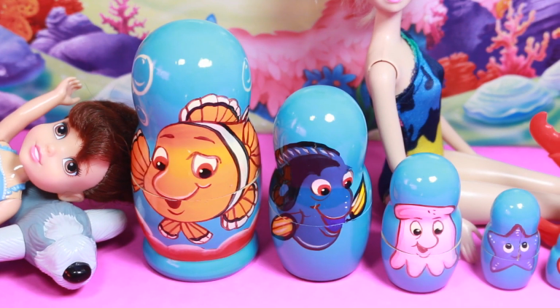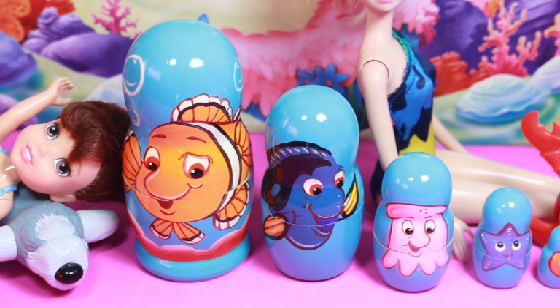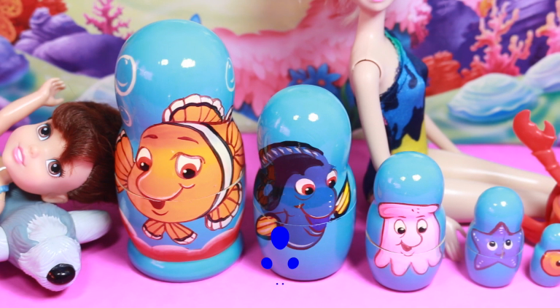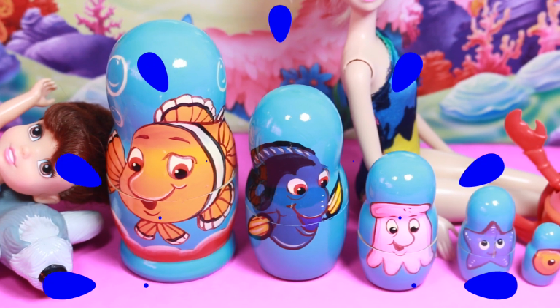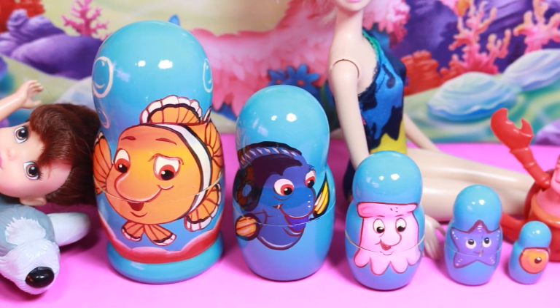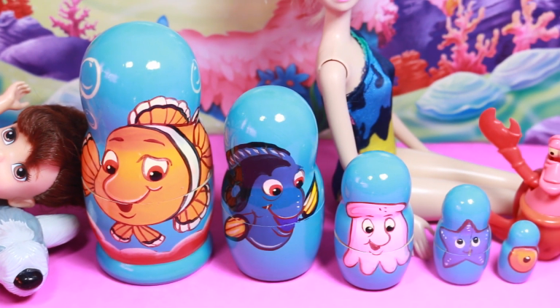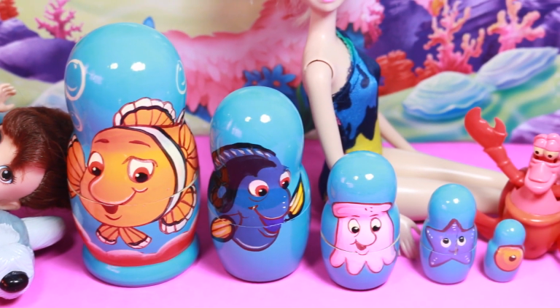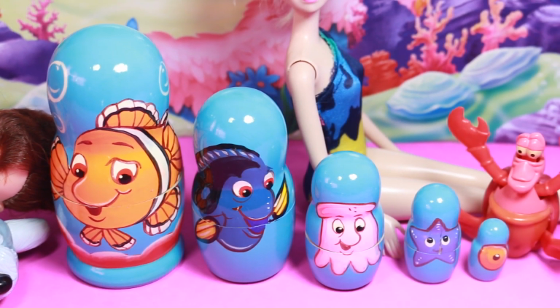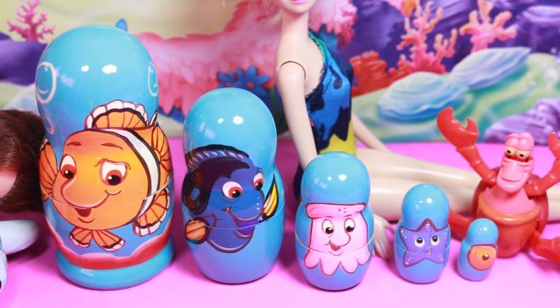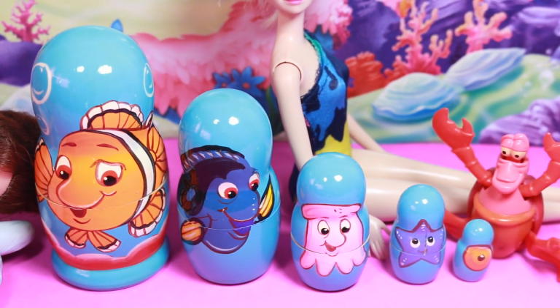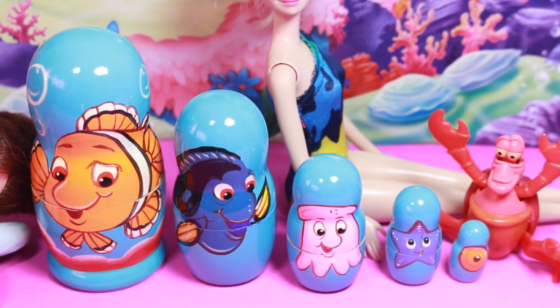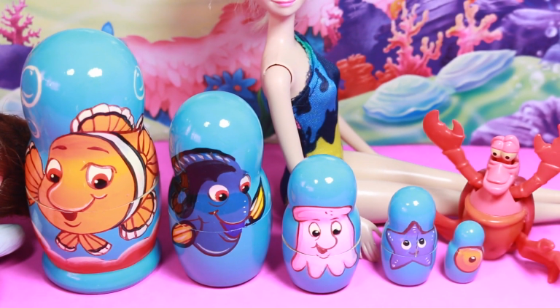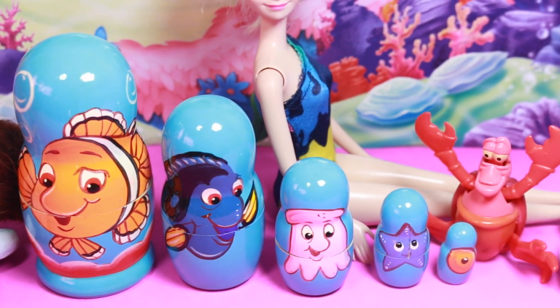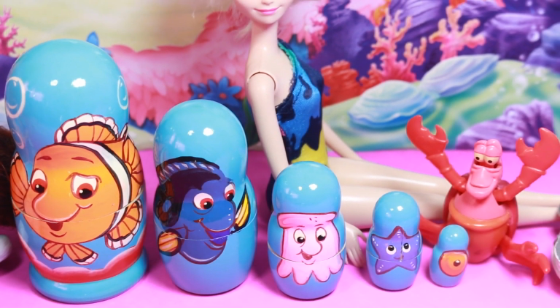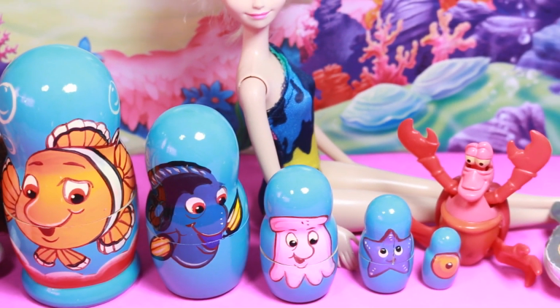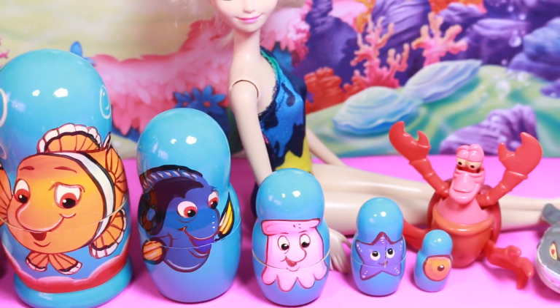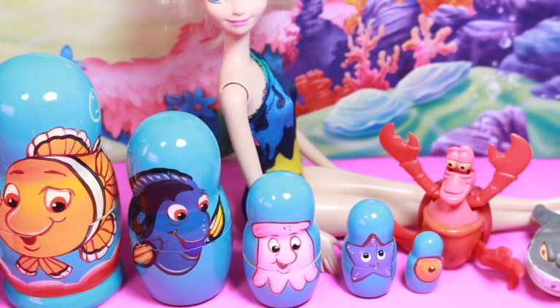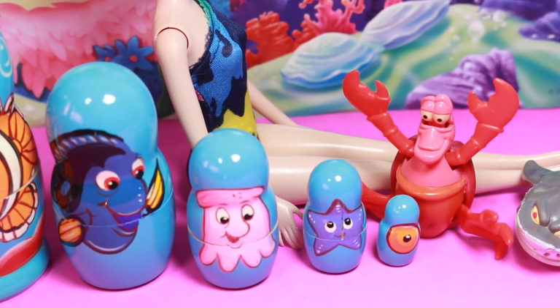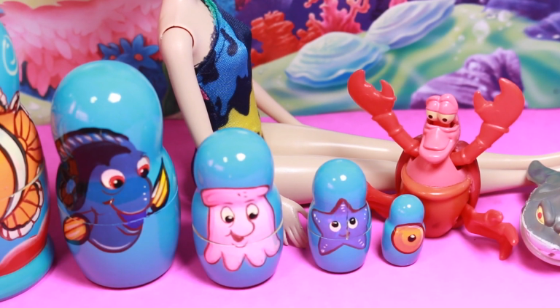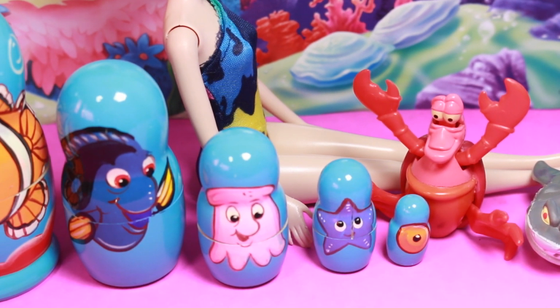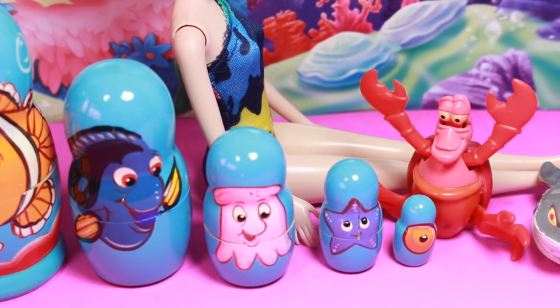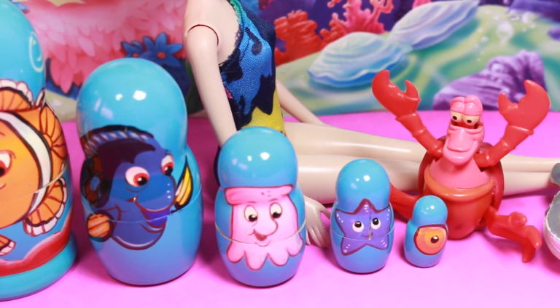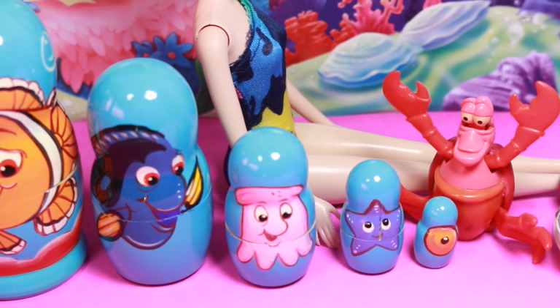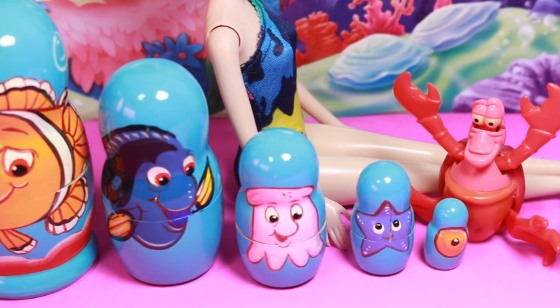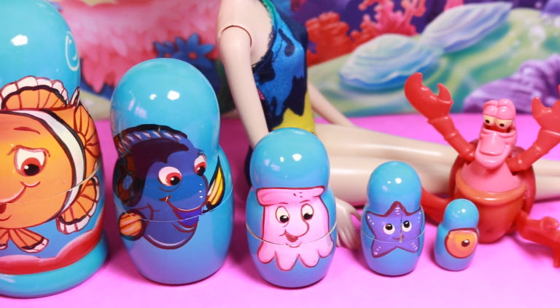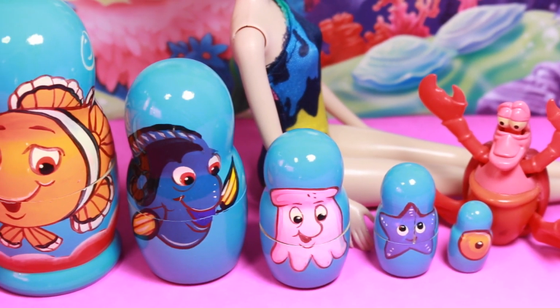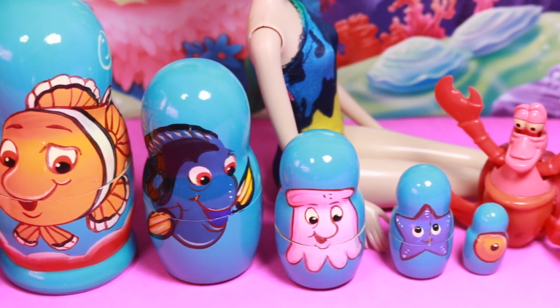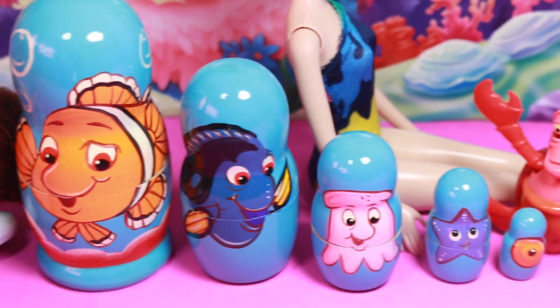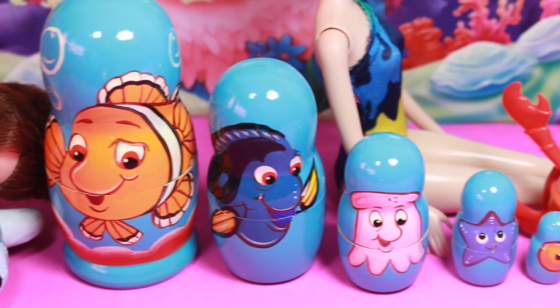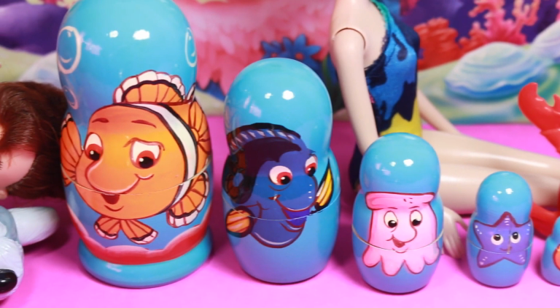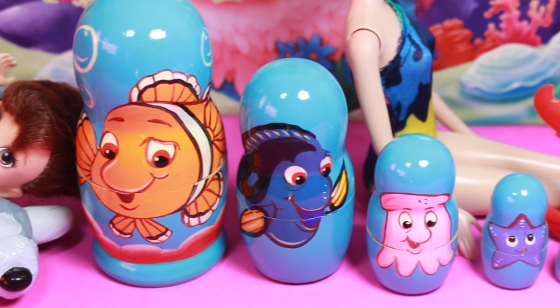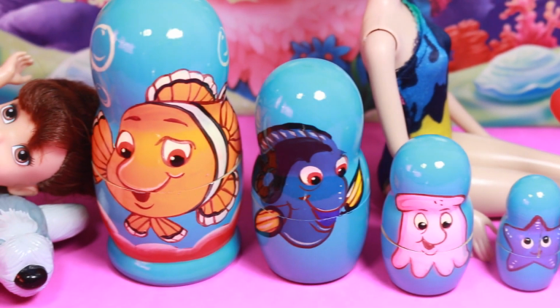Inside all of these nesting dolls are fun surprises and a lot of them have a beach theme to them. I already have some fun toys outside of the nesting dolls and they are all ocean themed.